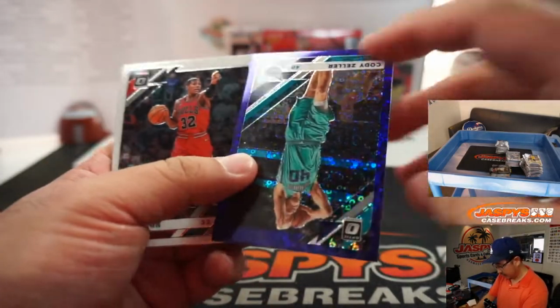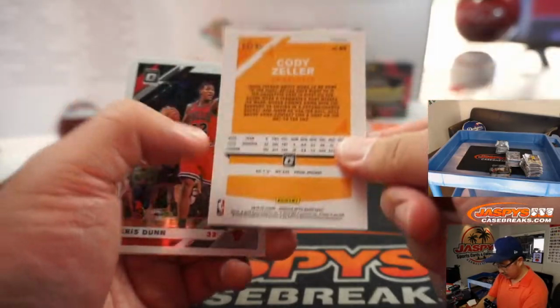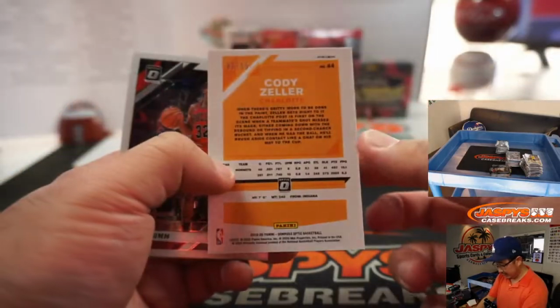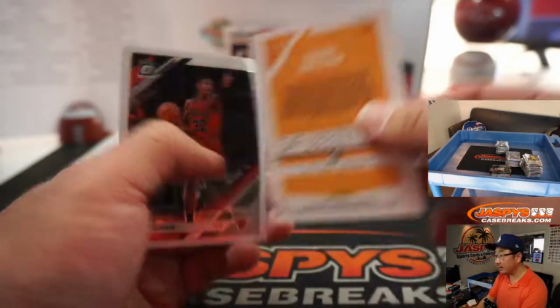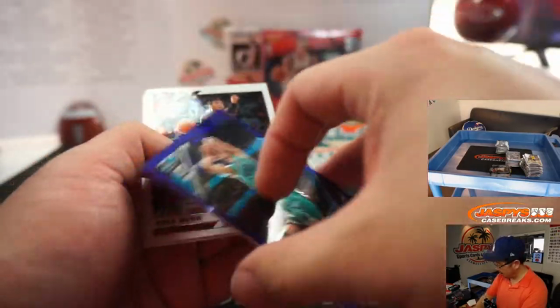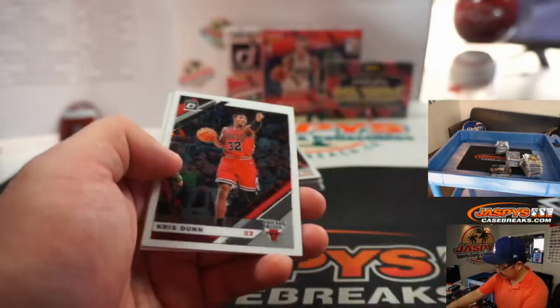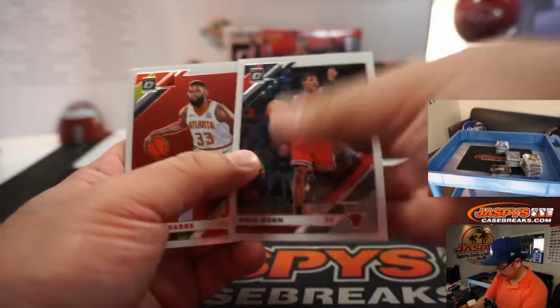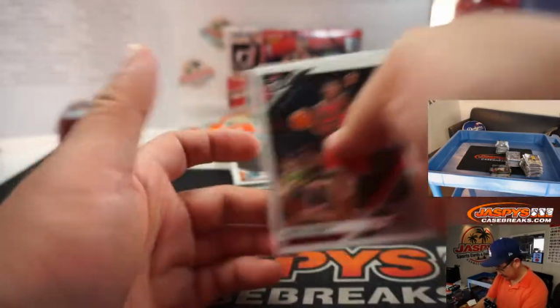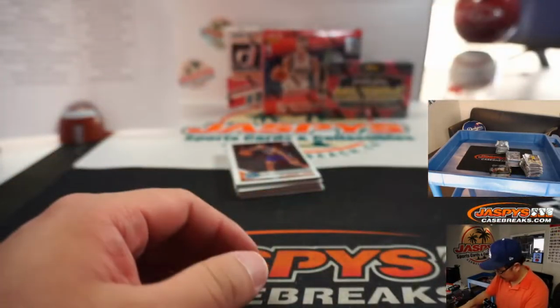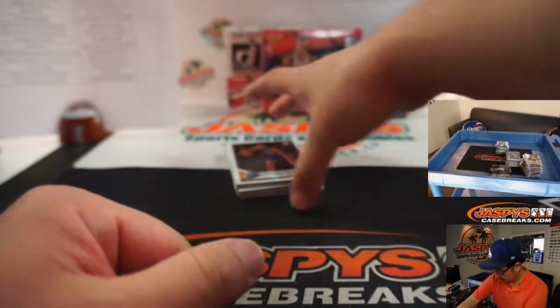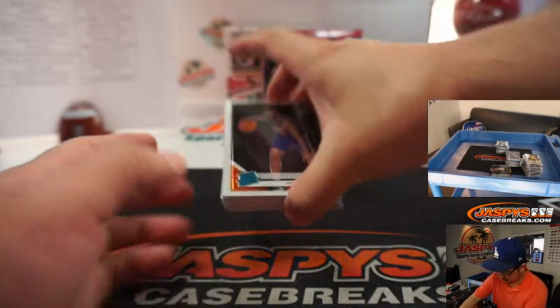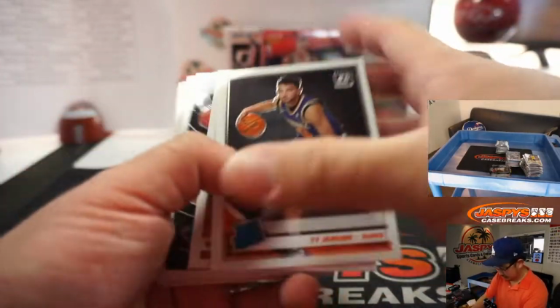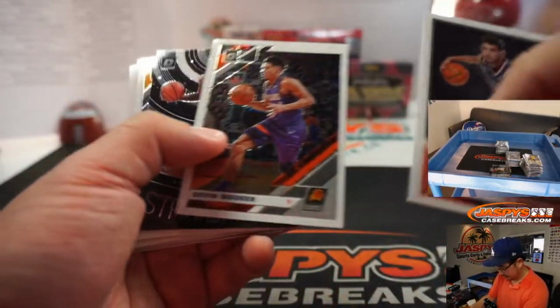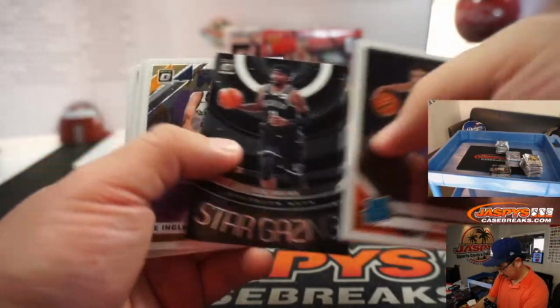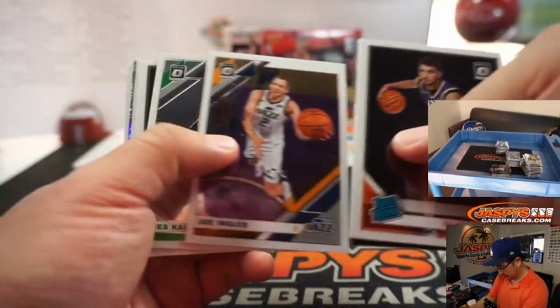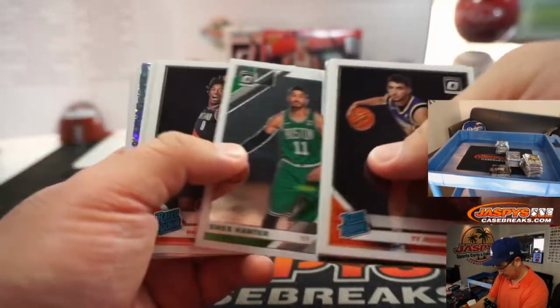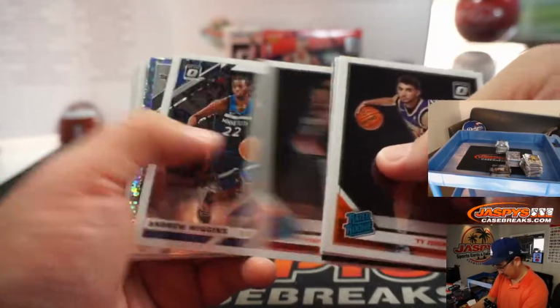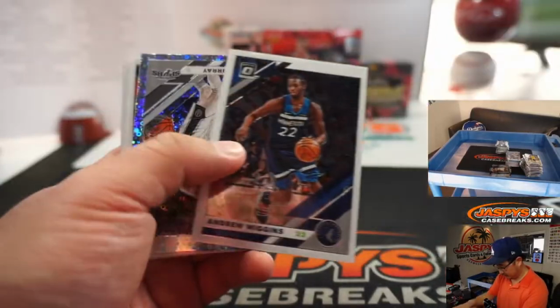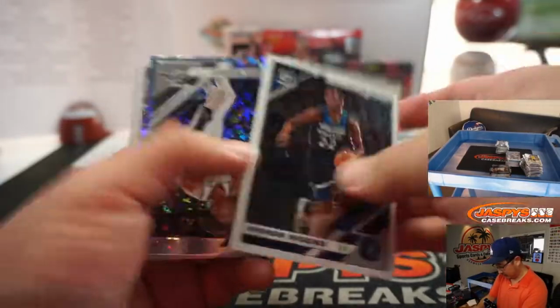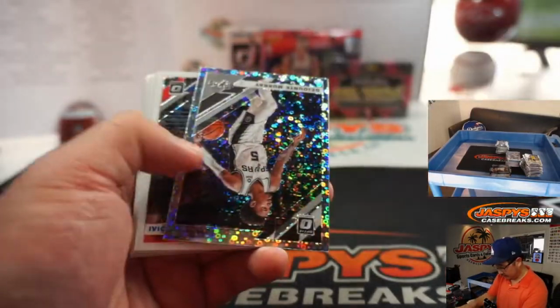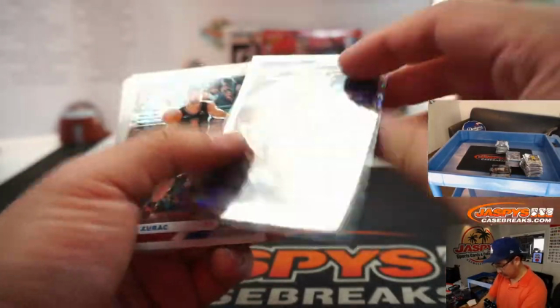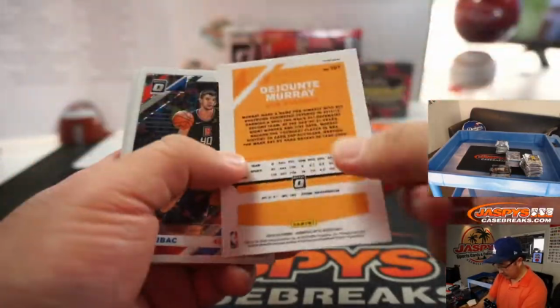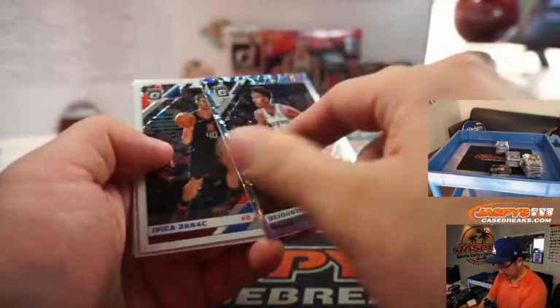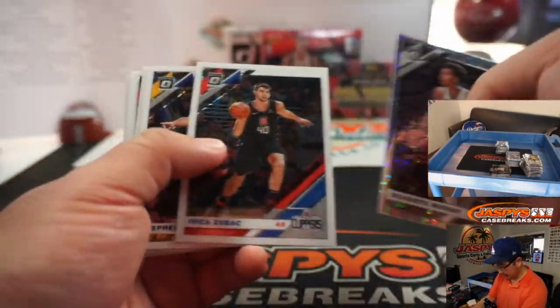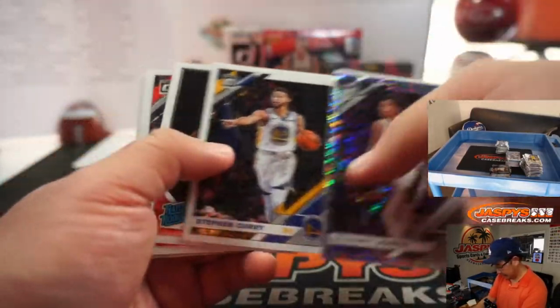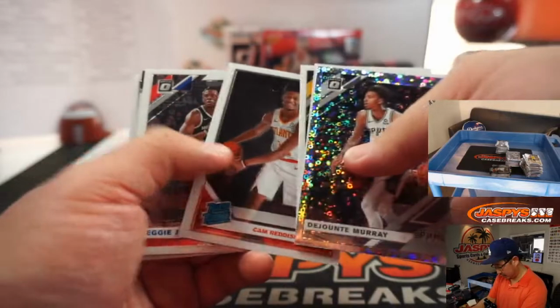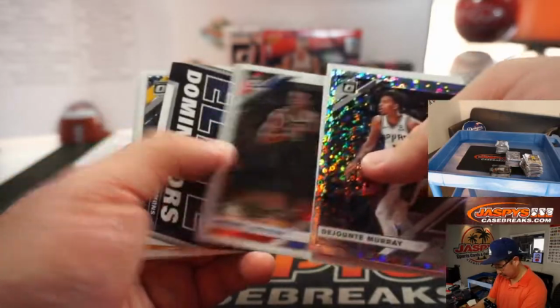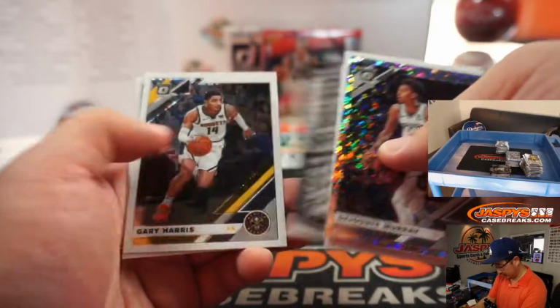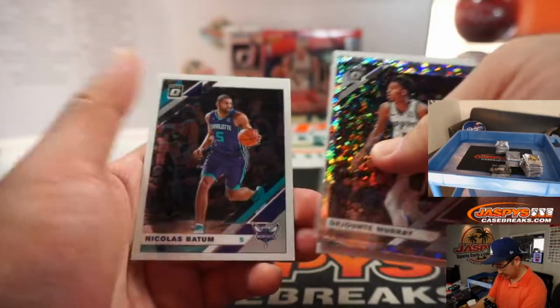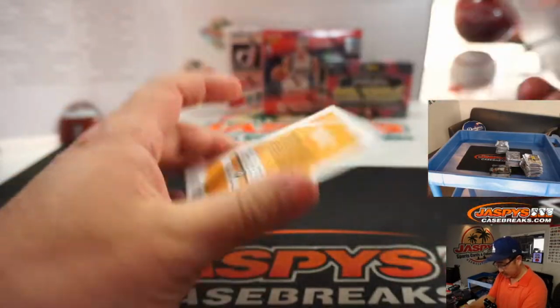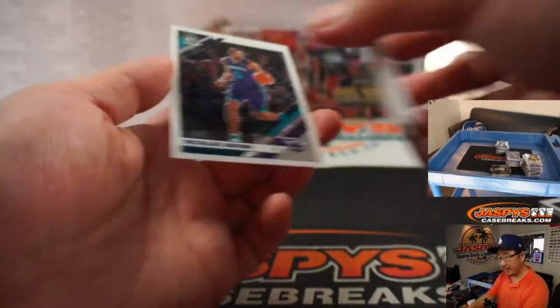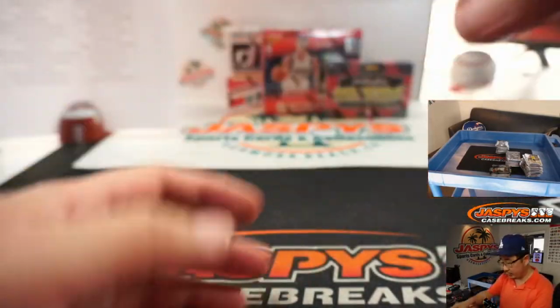Bradley, you might have had your whole break paid for right here in this little box. Nikola Vucevic to 85. Cody Zeller to 95. Deonta Murray disco for the Spurs. And Nikola Batum.